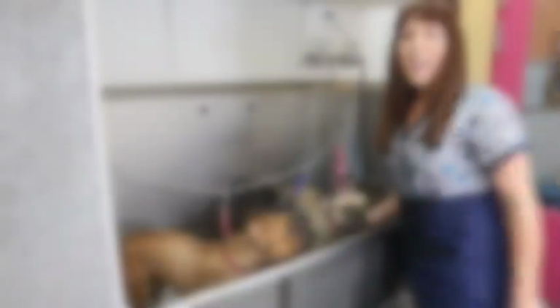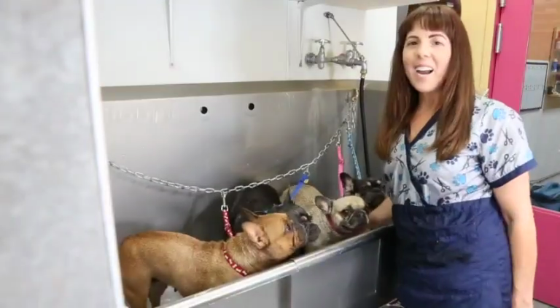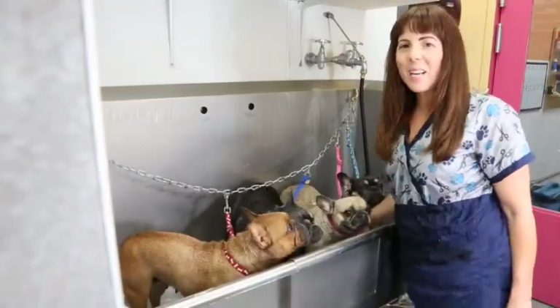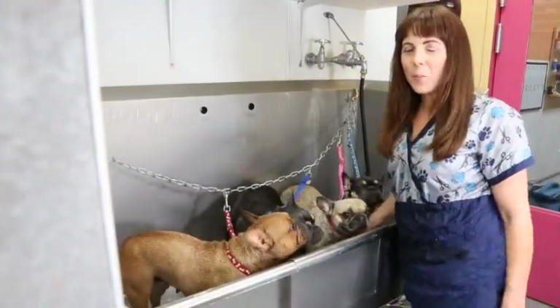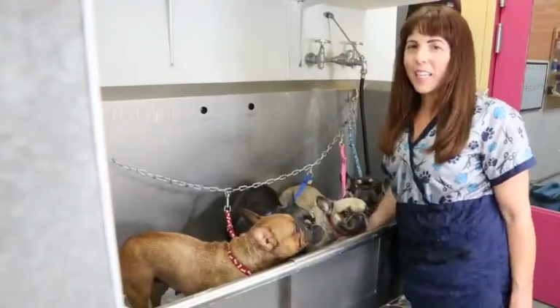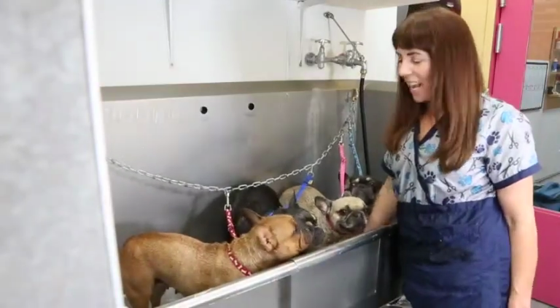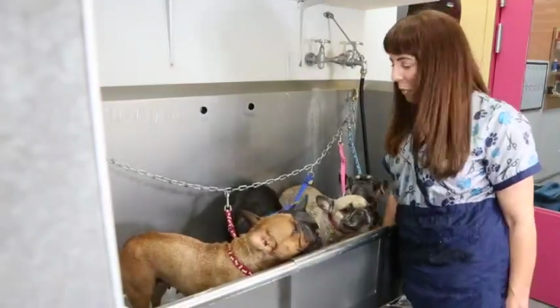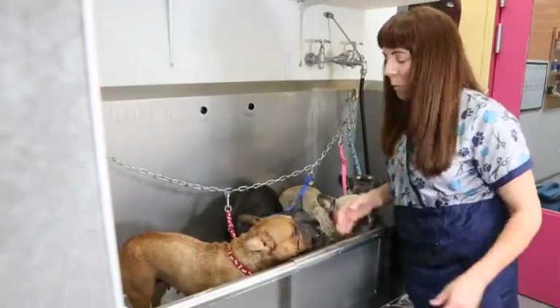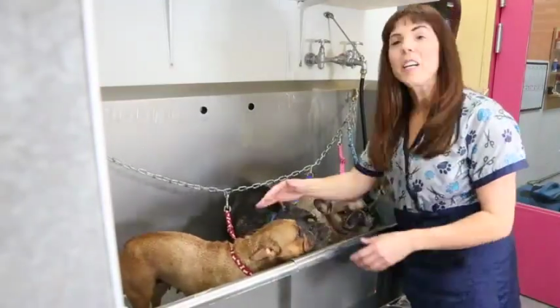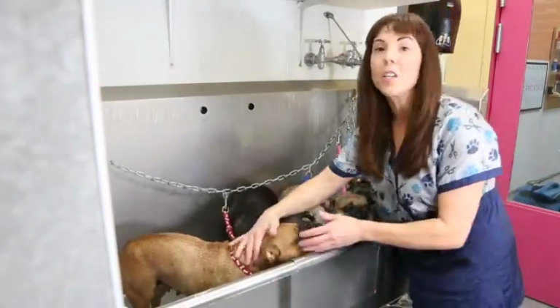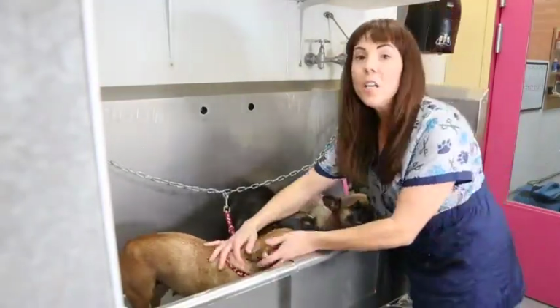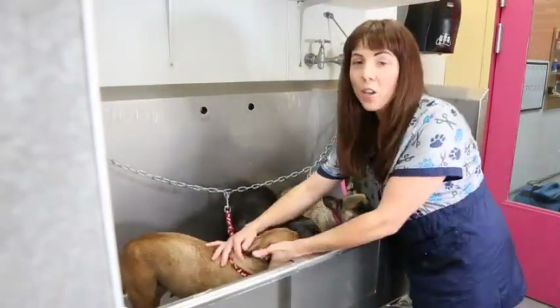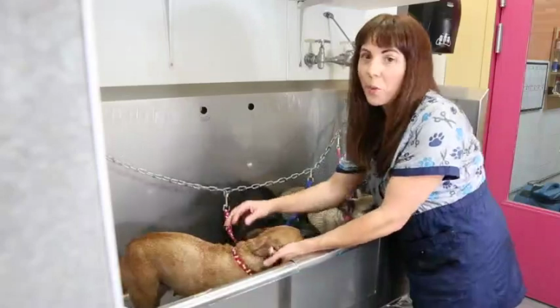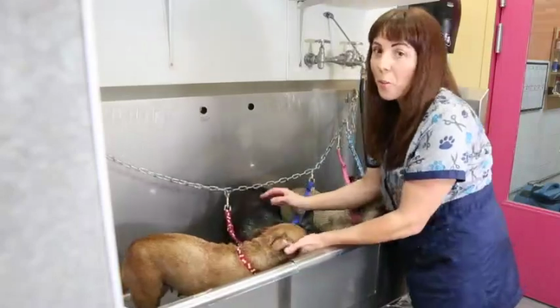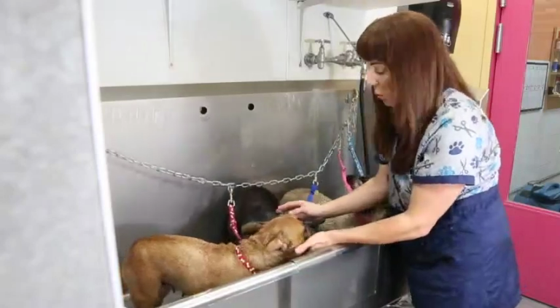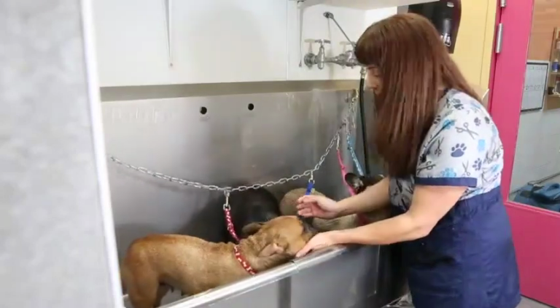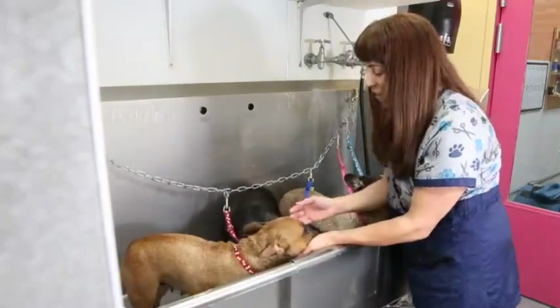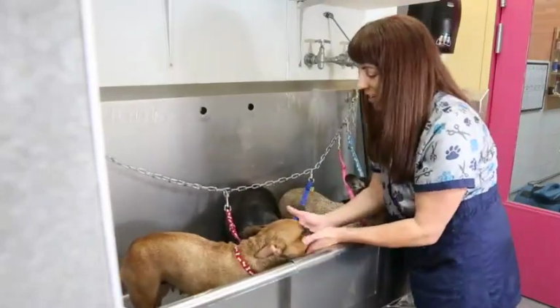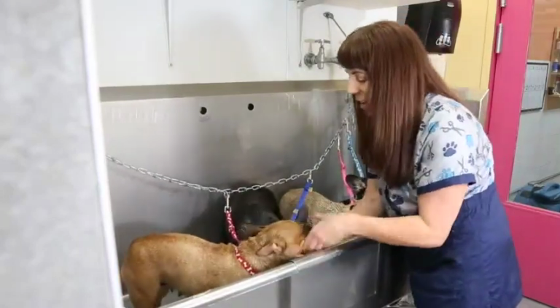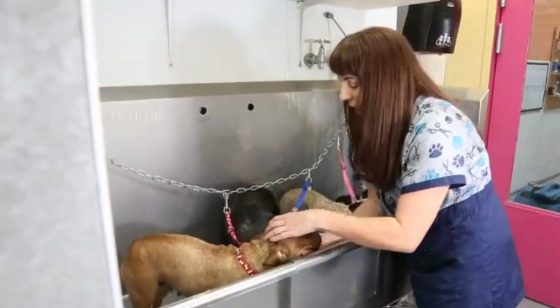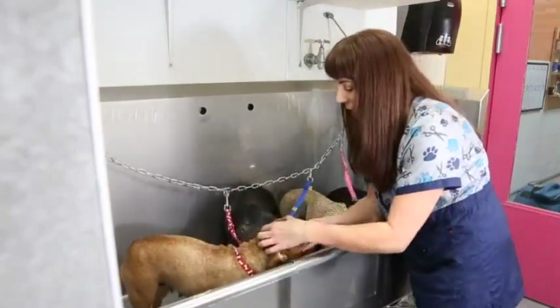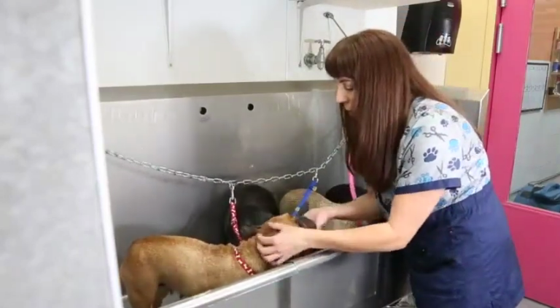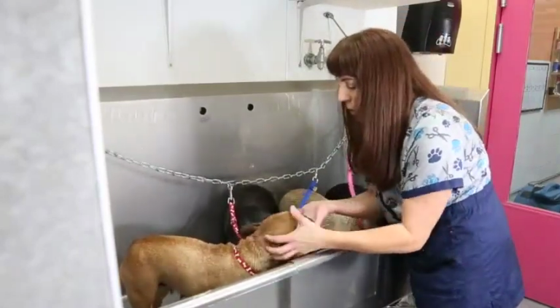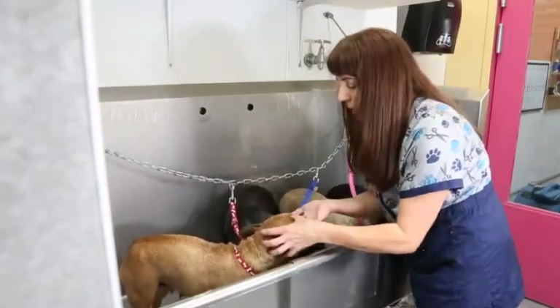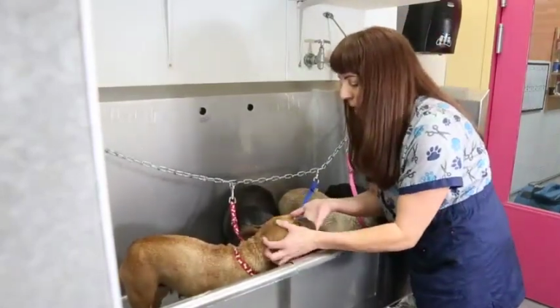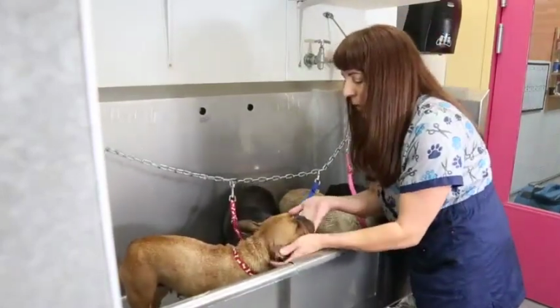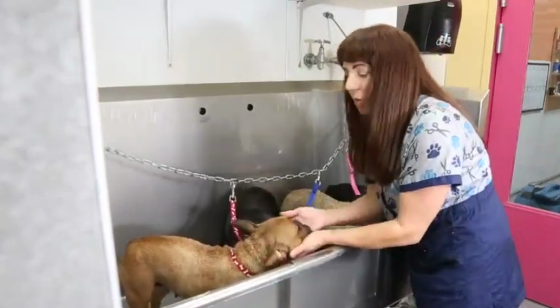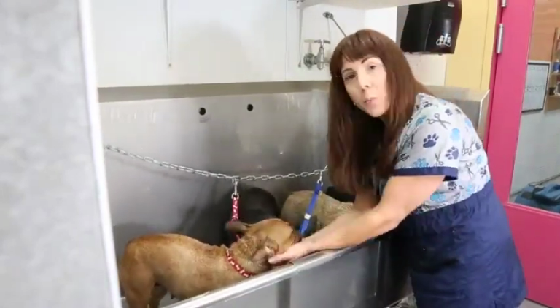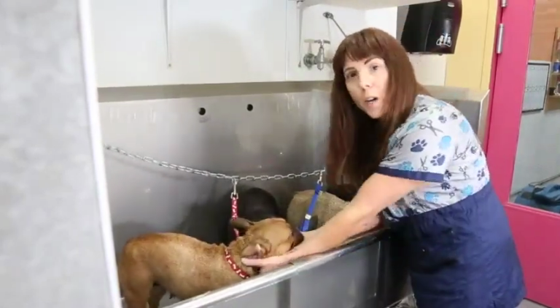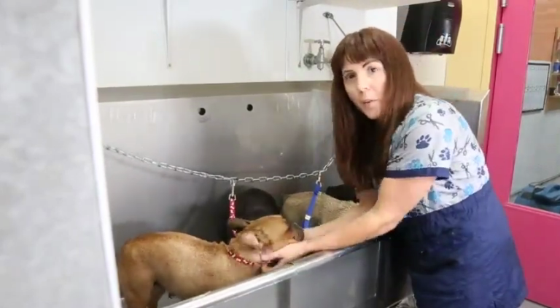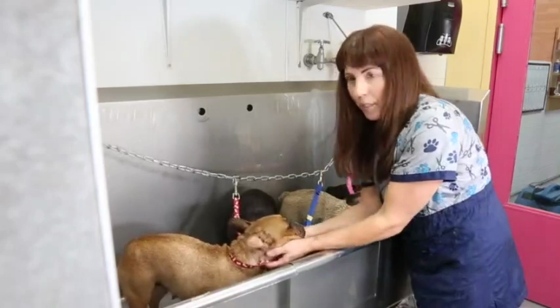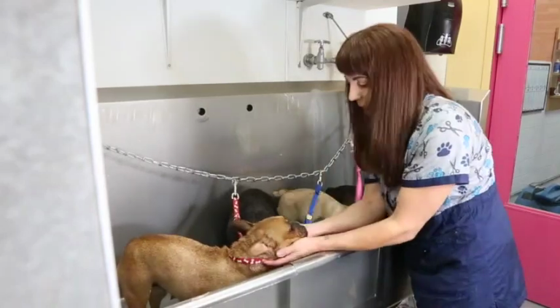Hi, my name is Pauline and I've been a professional dog groomer for about 25 years now and I've also been breeding French Bulldogs for about 10.